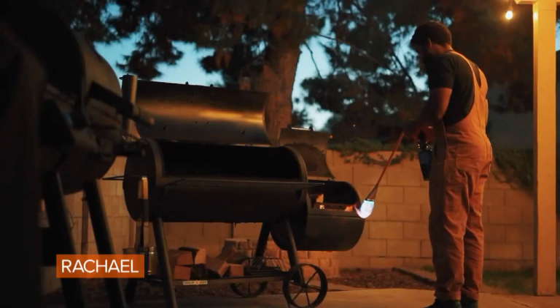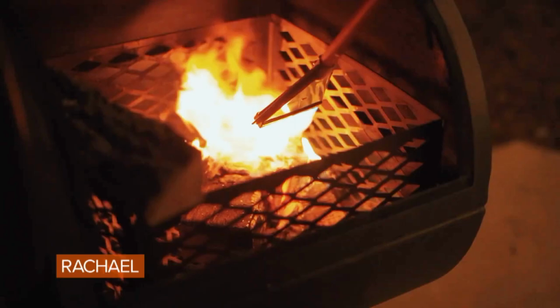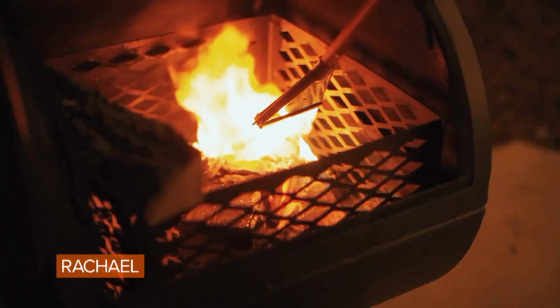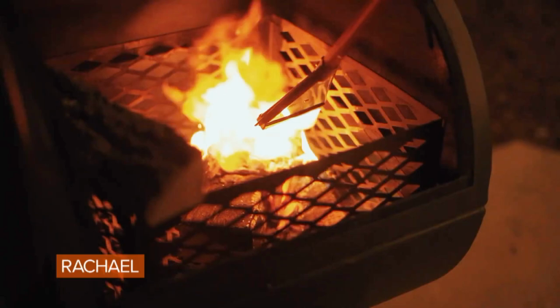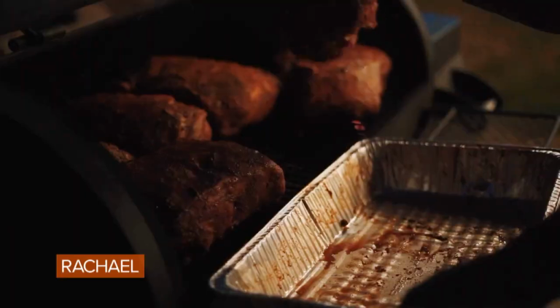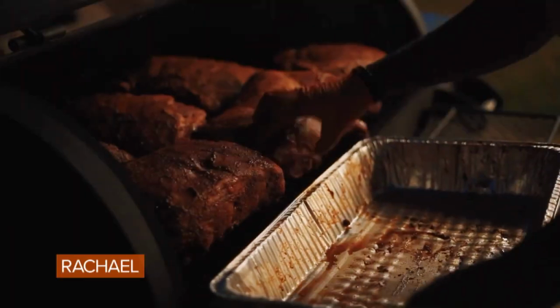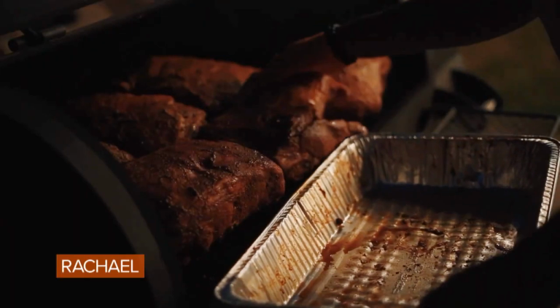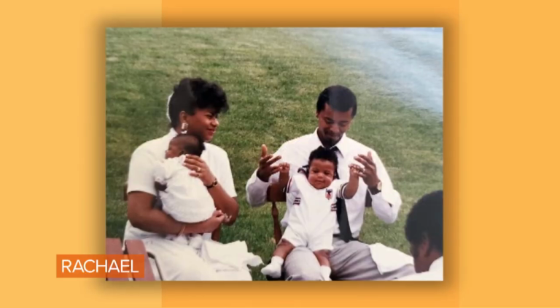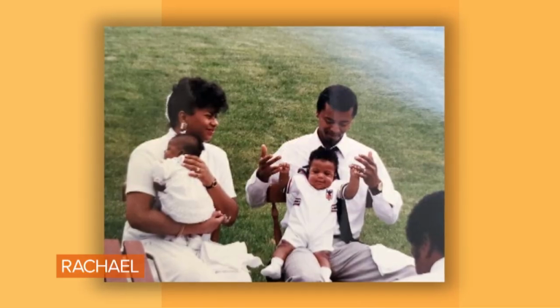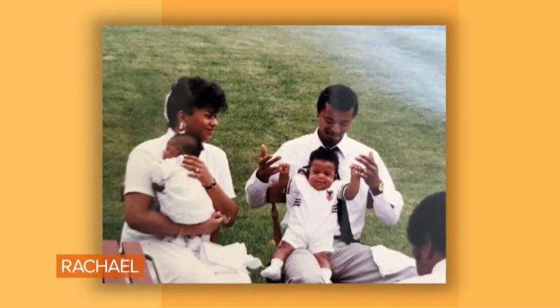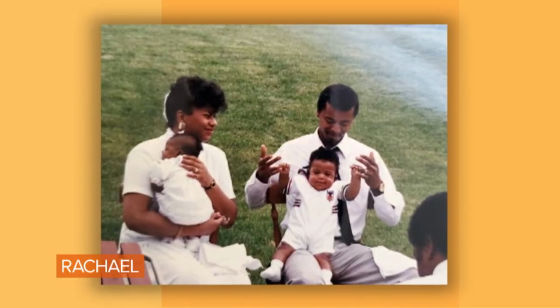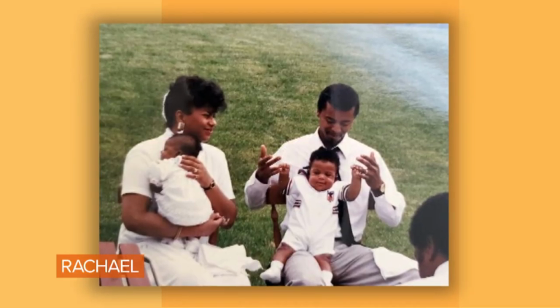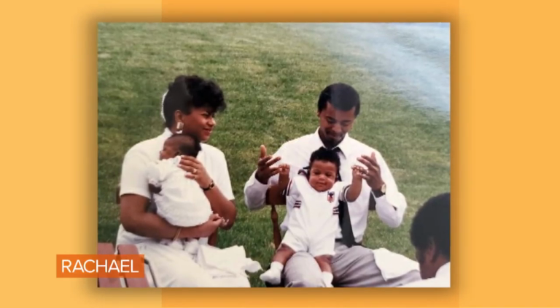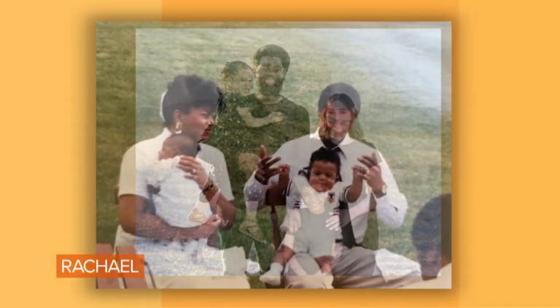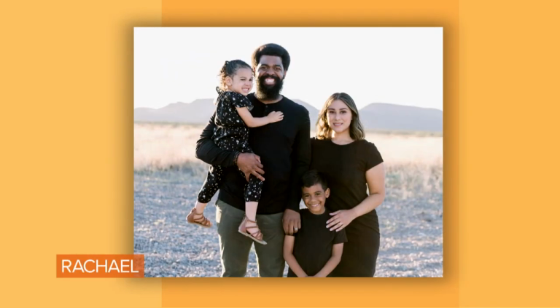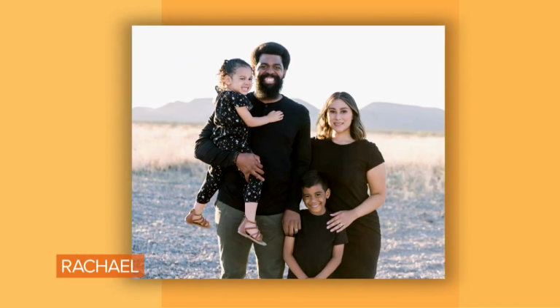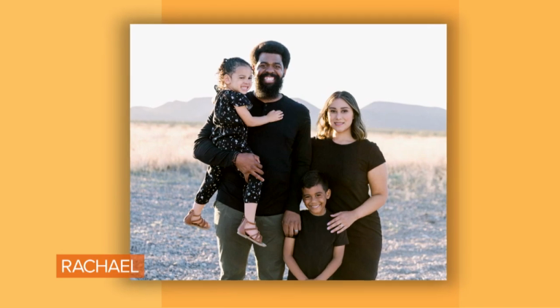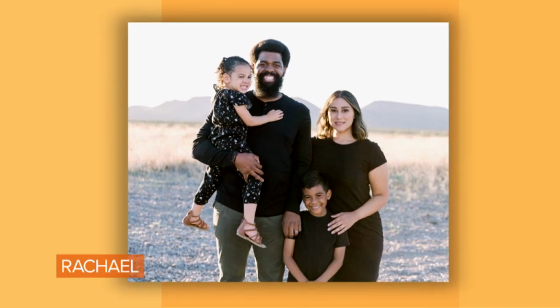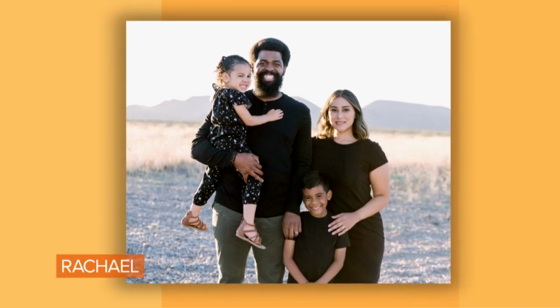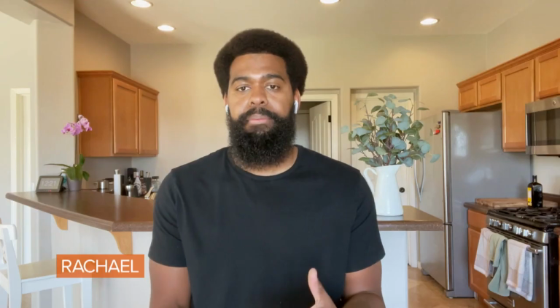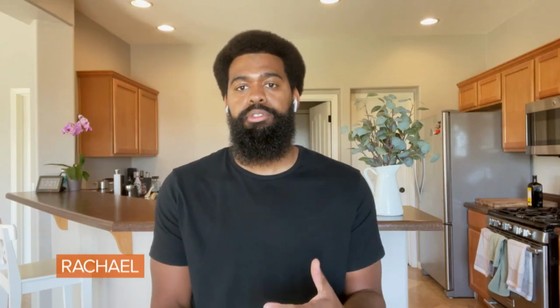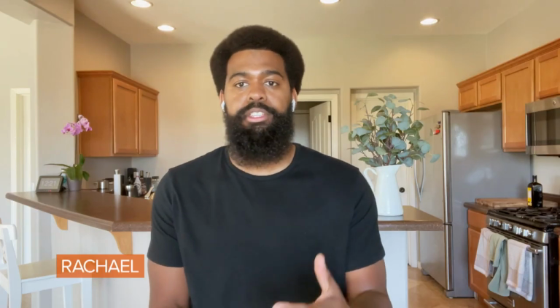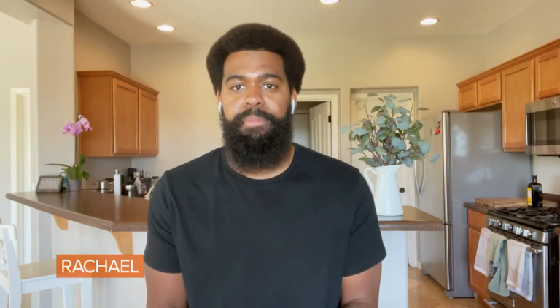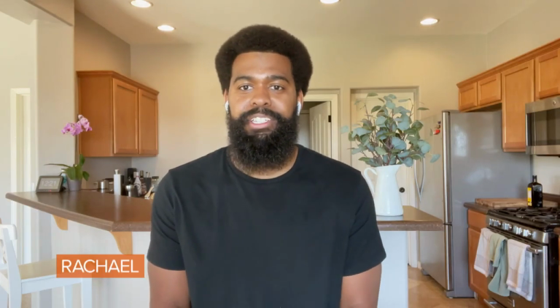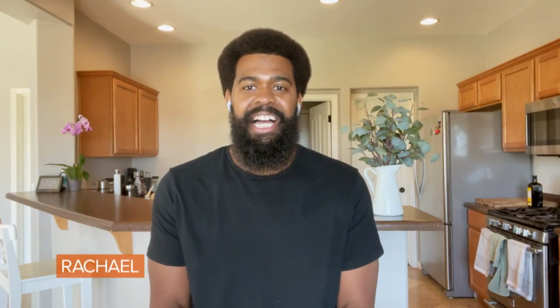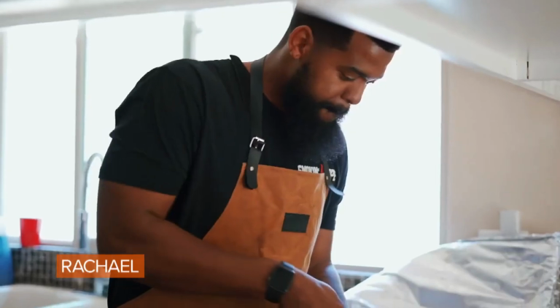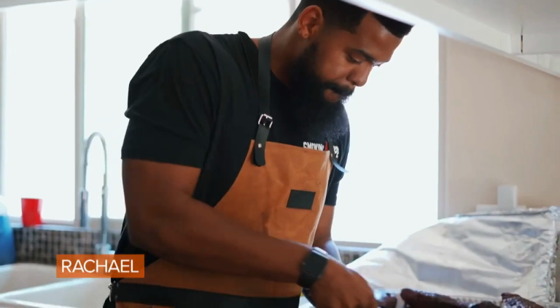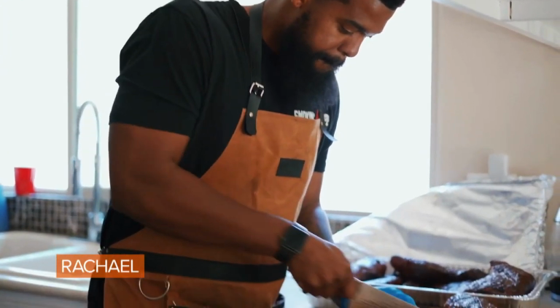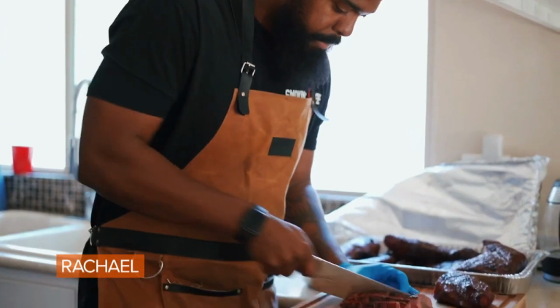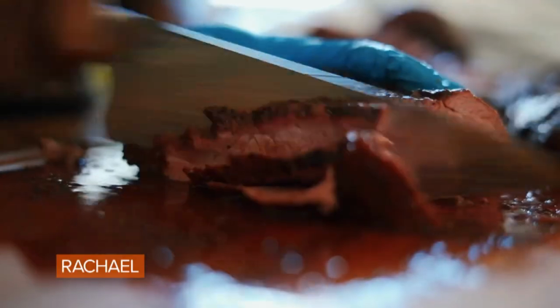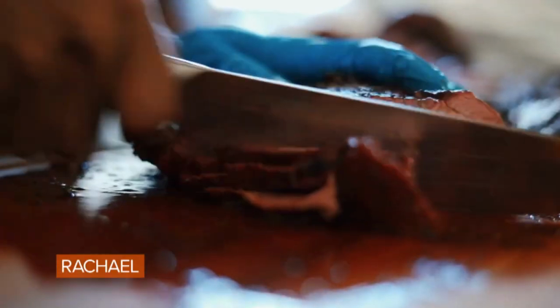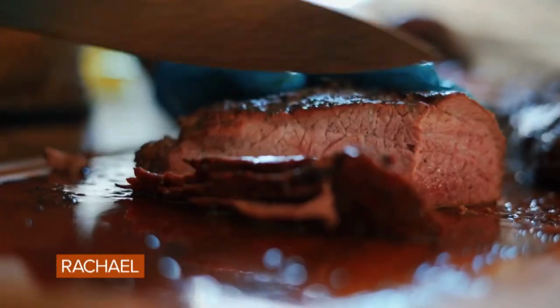My love of barbecue started as a young kid. My family always had cookouts and barbecues. Later on in life, when I started a family, I wanted to be able to create those same memories. I'm still at it today, but I'm just doing it for the community now.